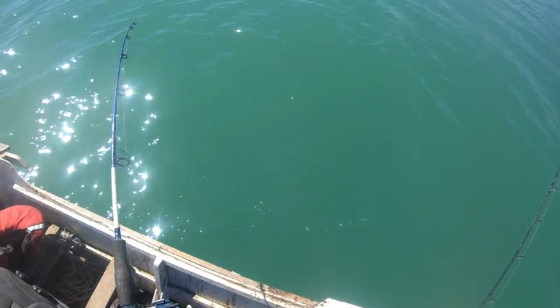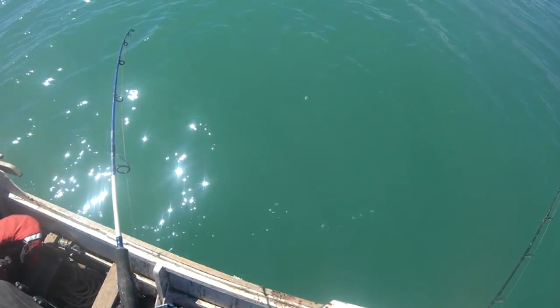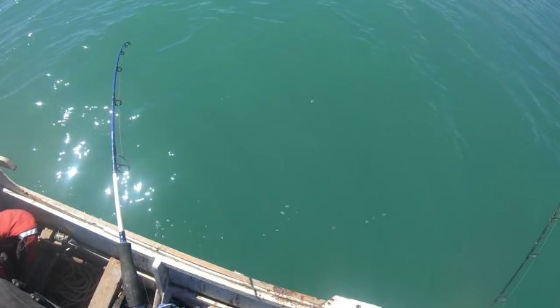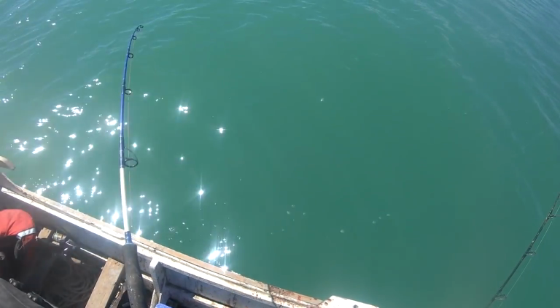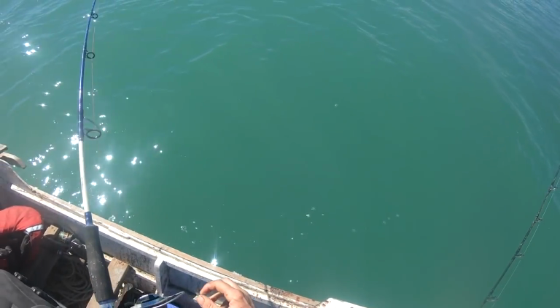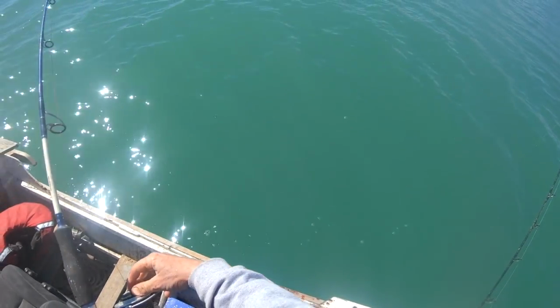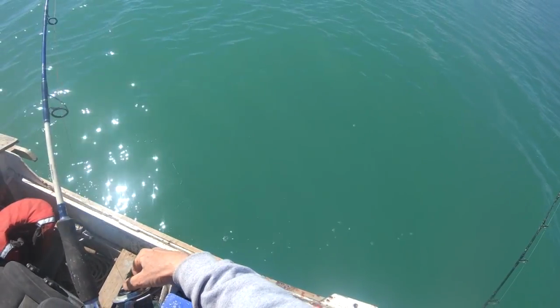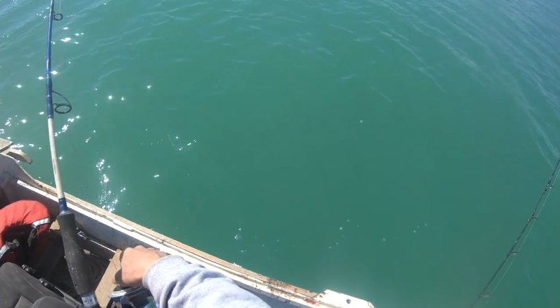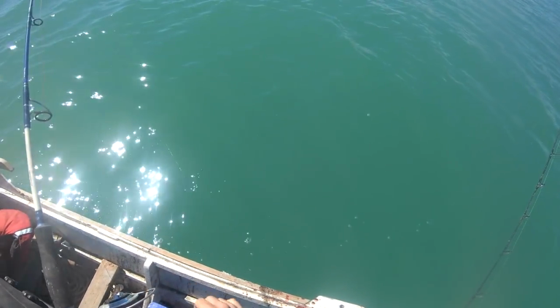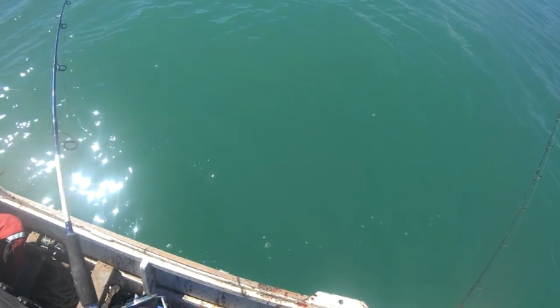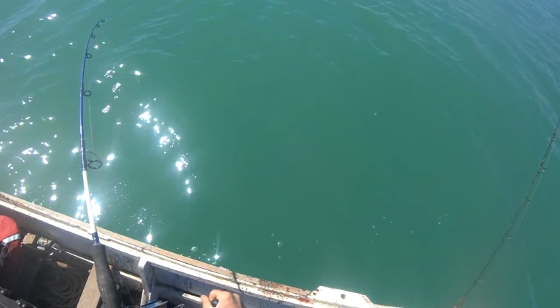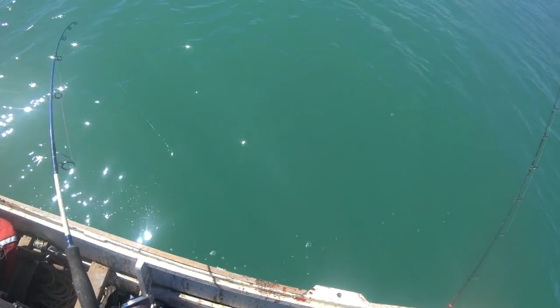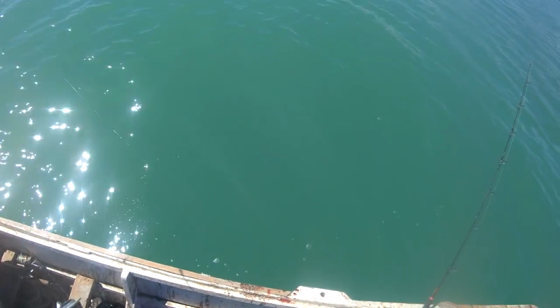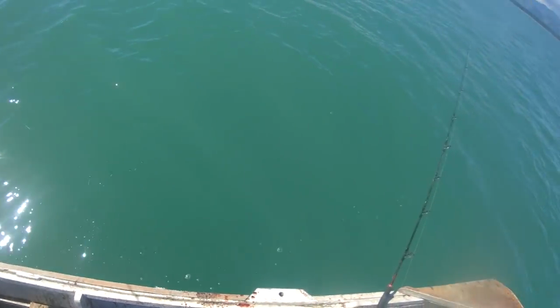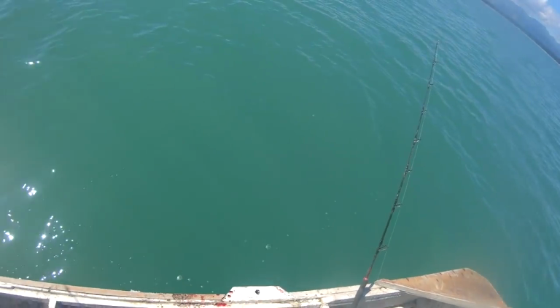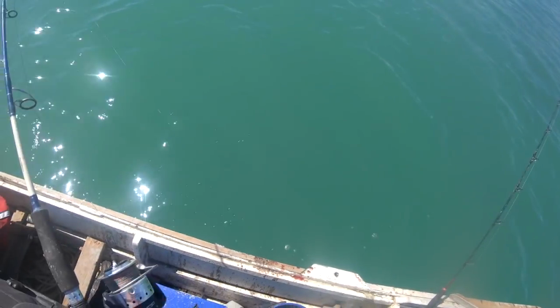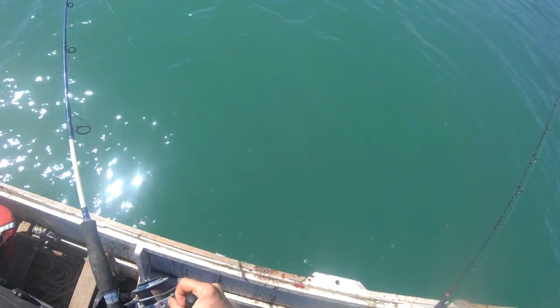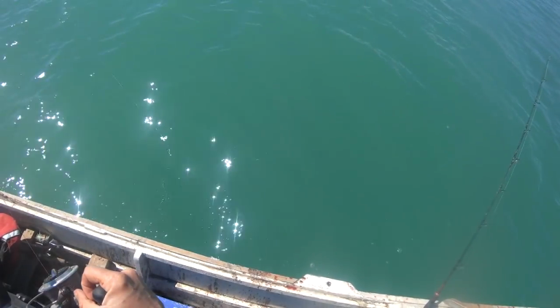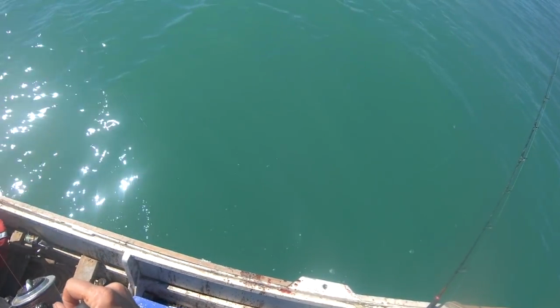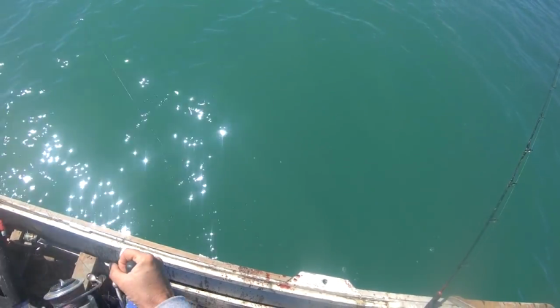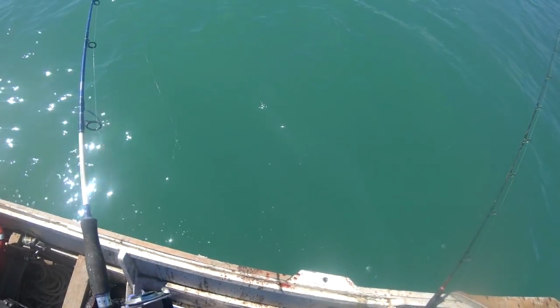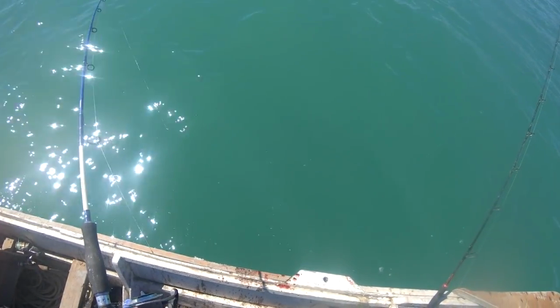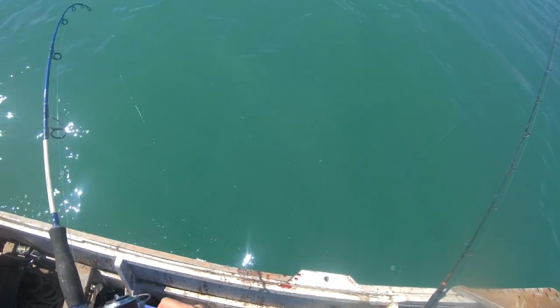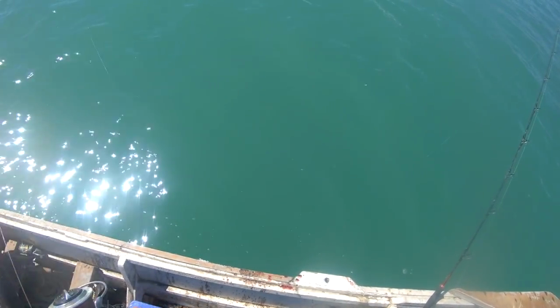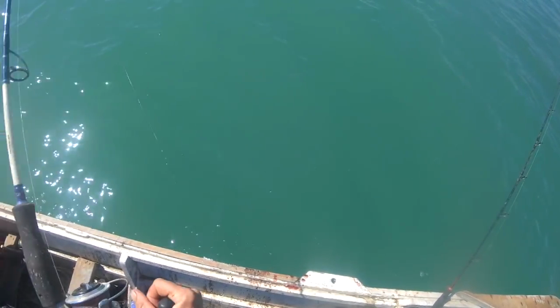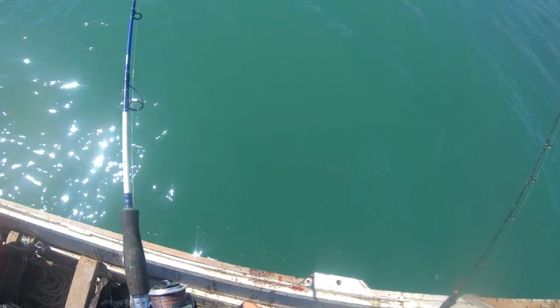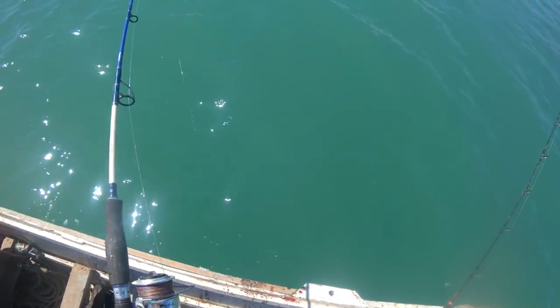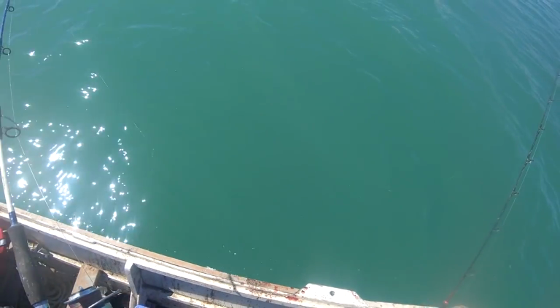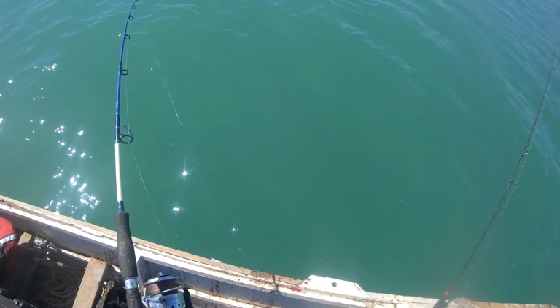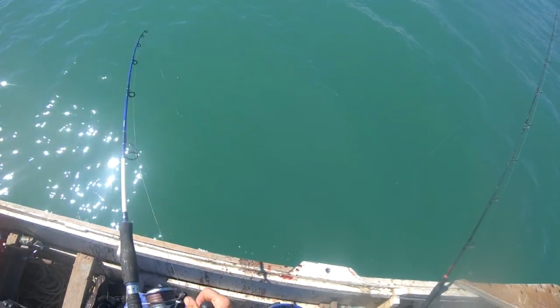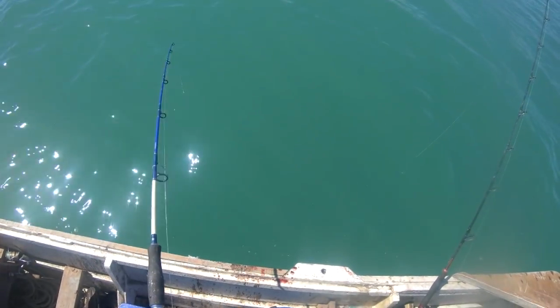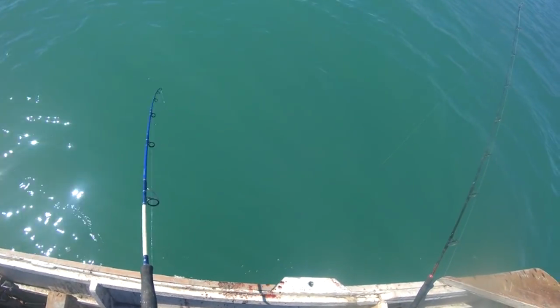What have we got? Red cod? Feels like a red cod. Or is it a shark? It's a big one. I reckon it's a red cod. Can't see it. It's playing like a red cod.